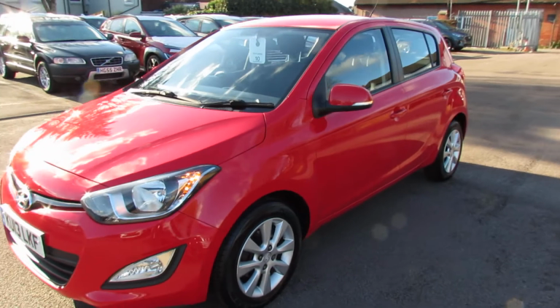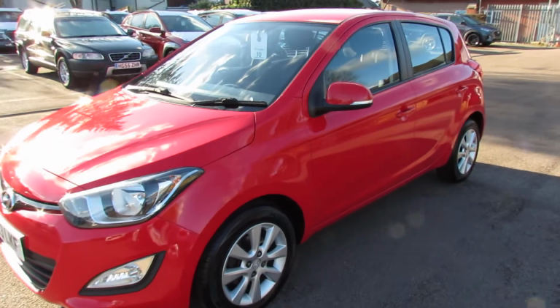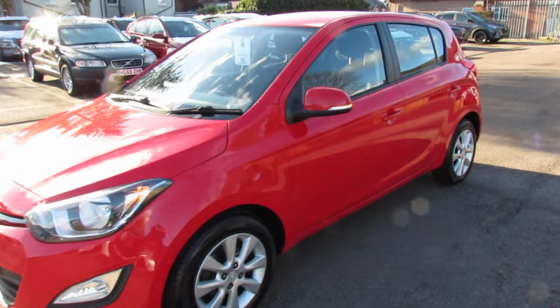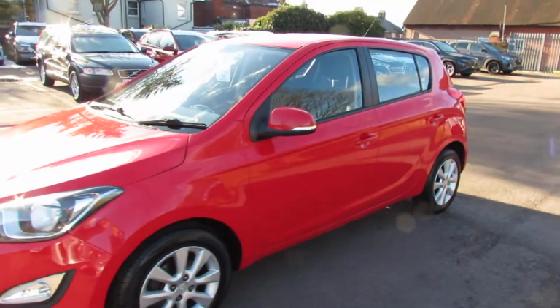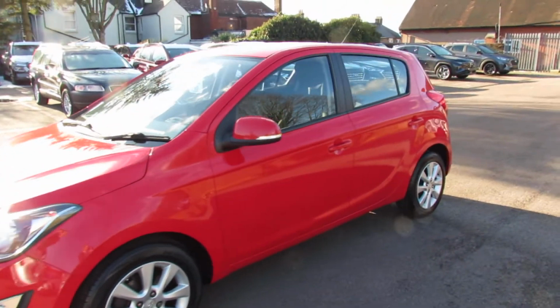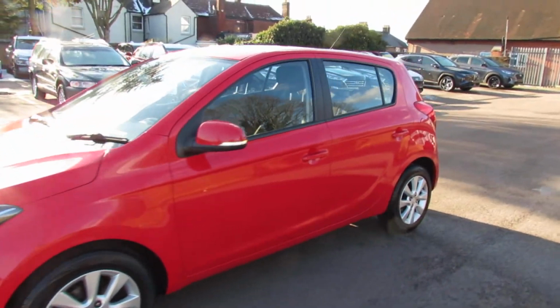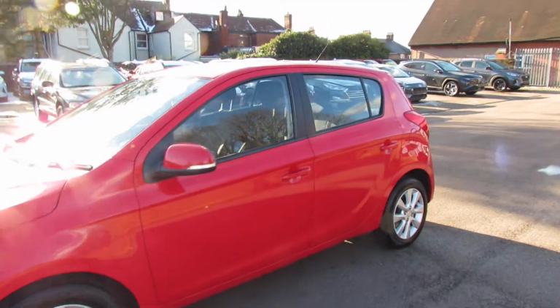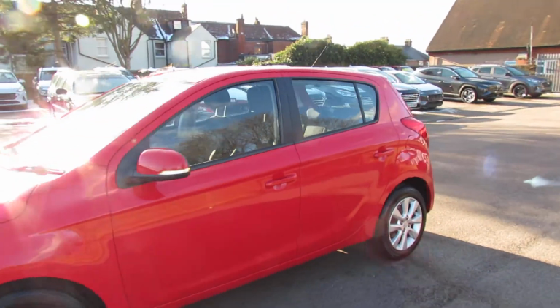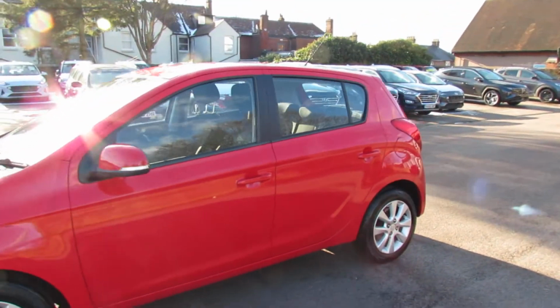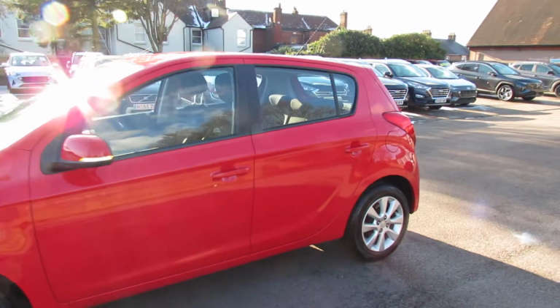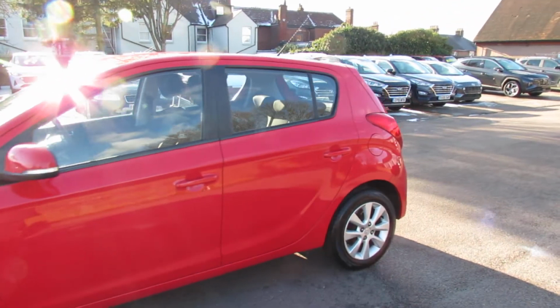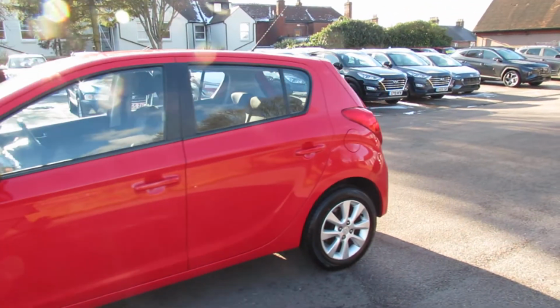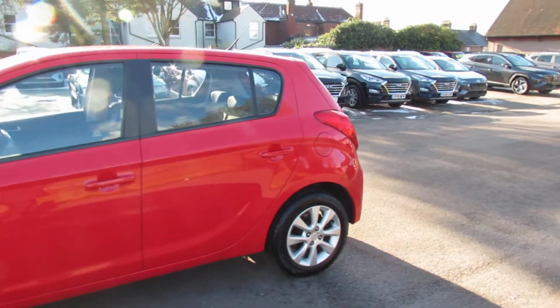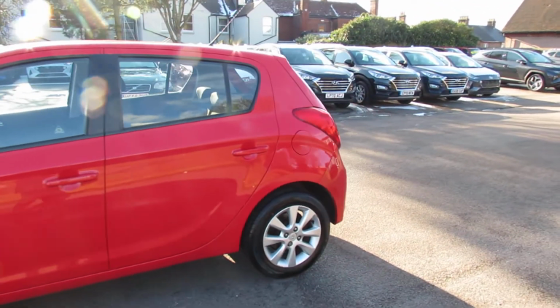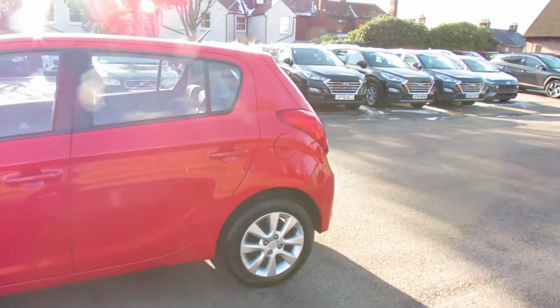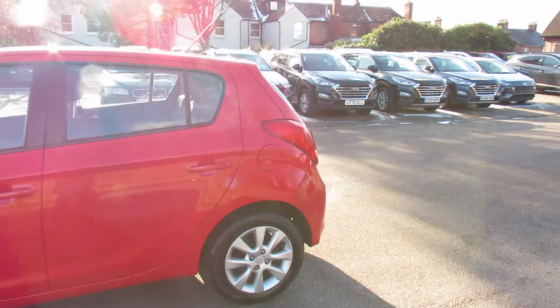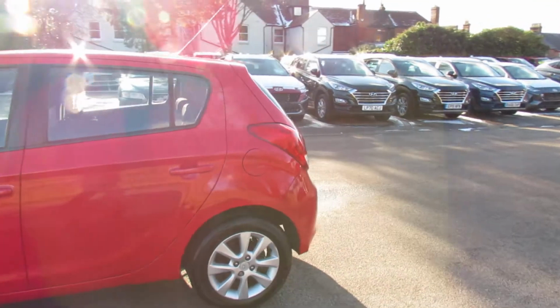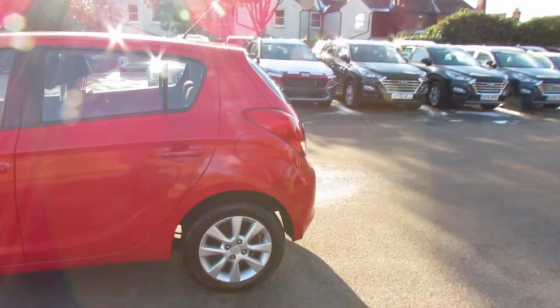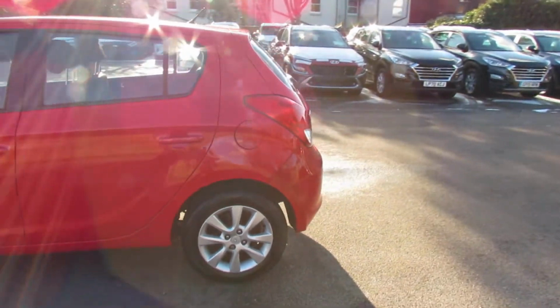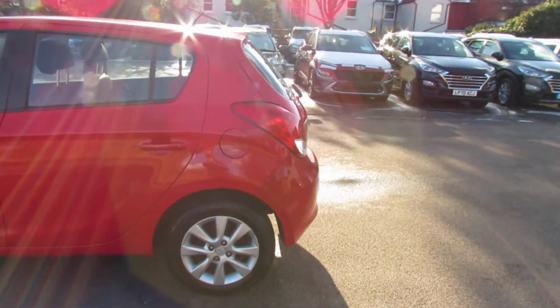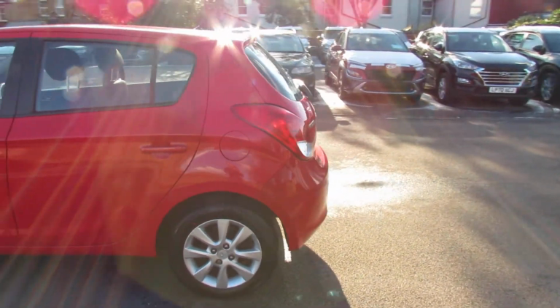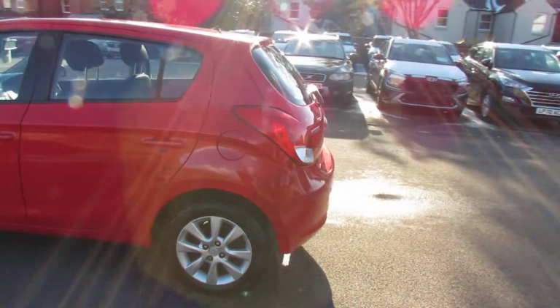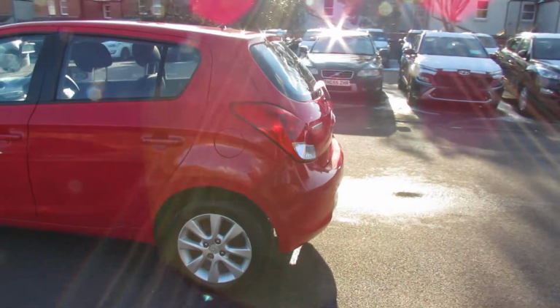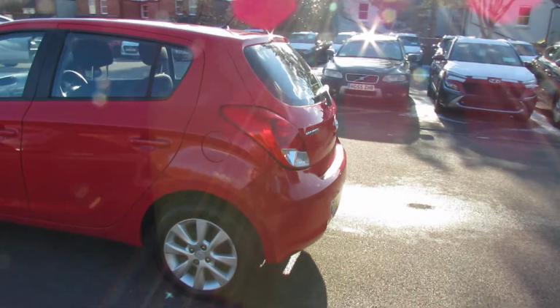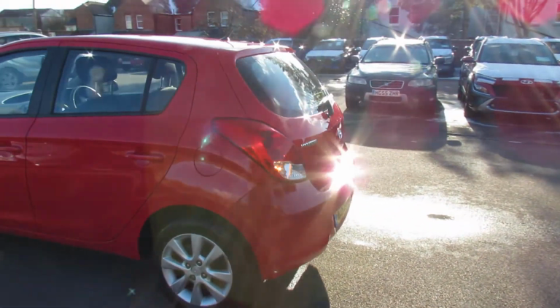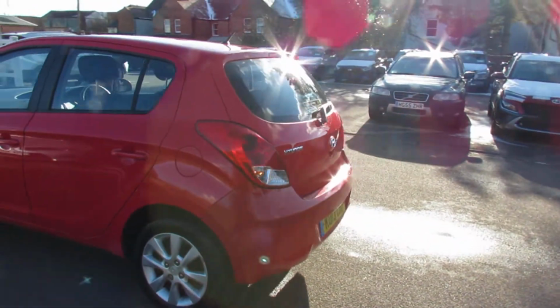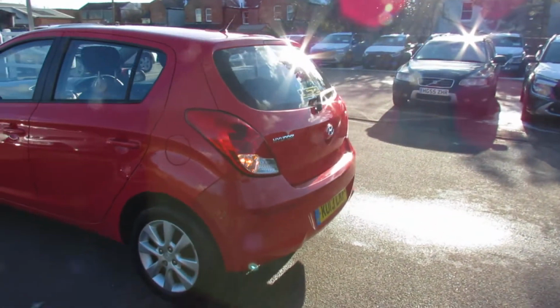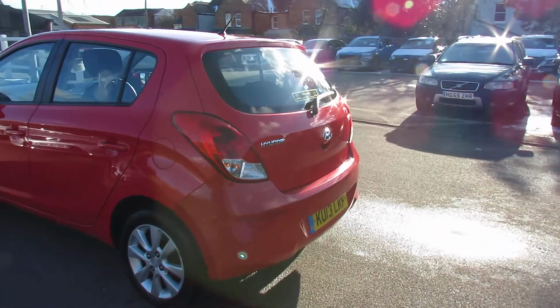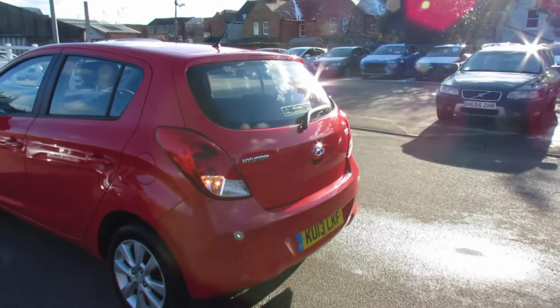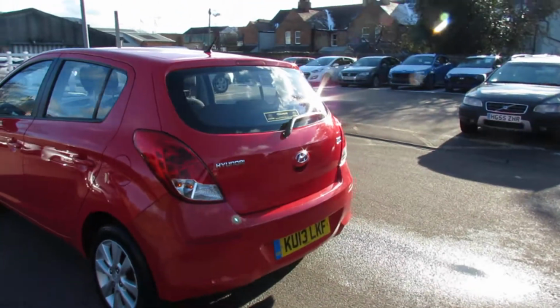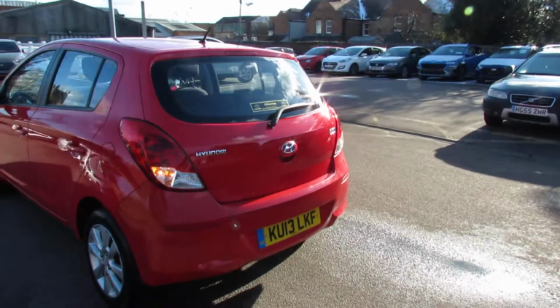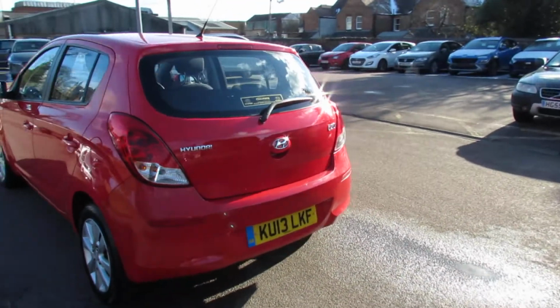You have alloy wheels on the outside as you can see, colour-coded door mirrors. This car we've actually known from new and we've done all the servicing on it, but I'll show you that when we get inside the car.